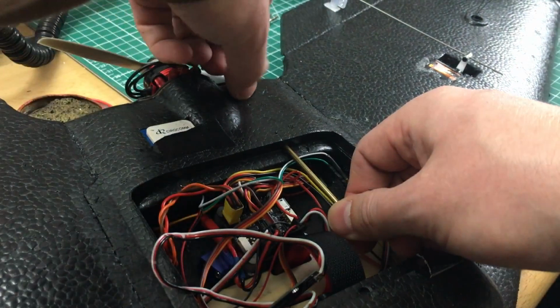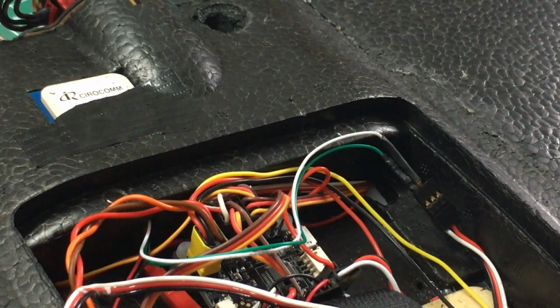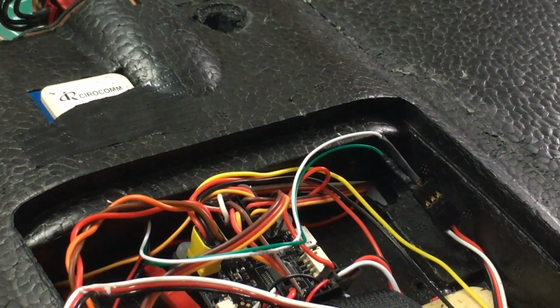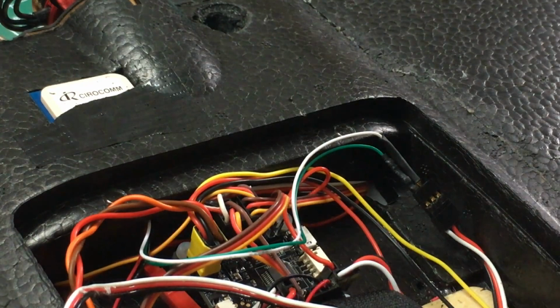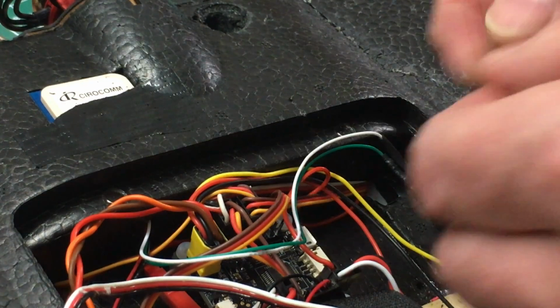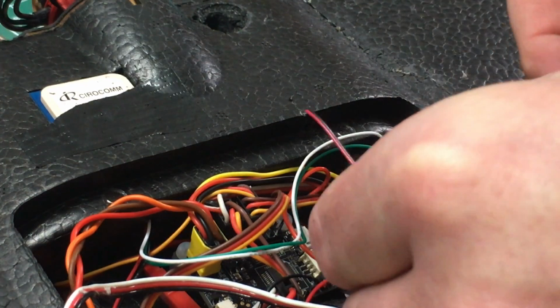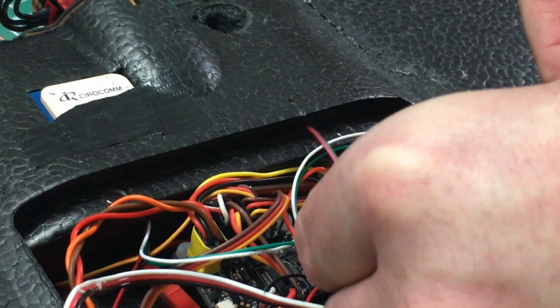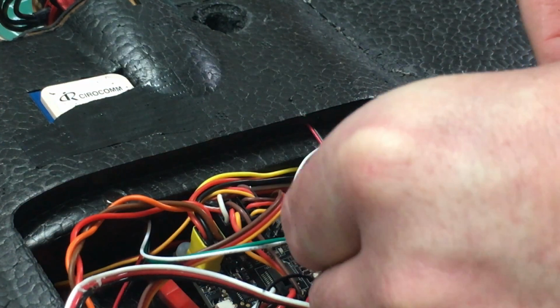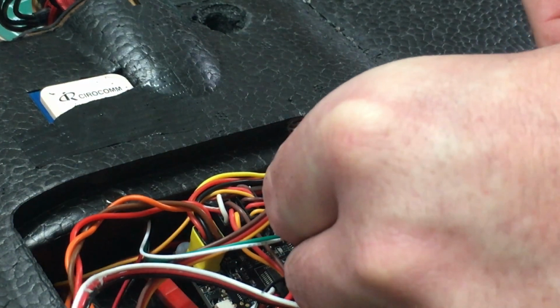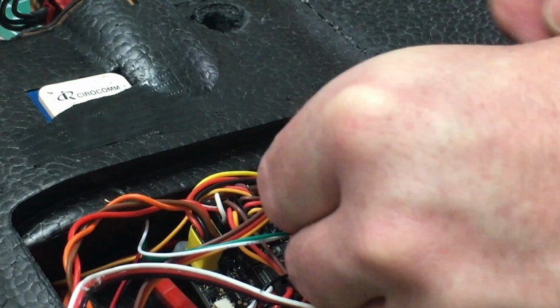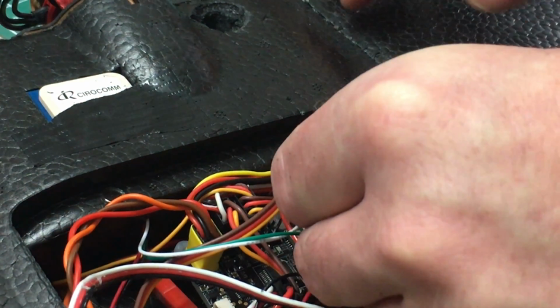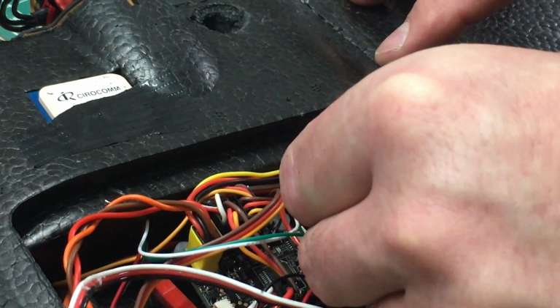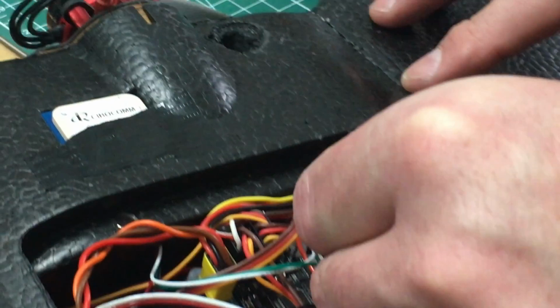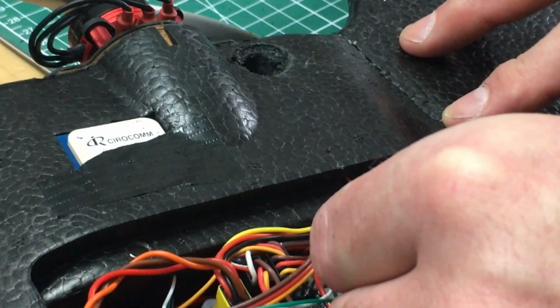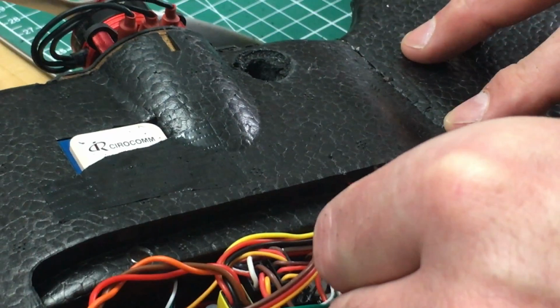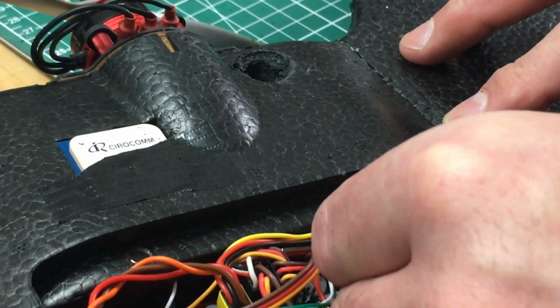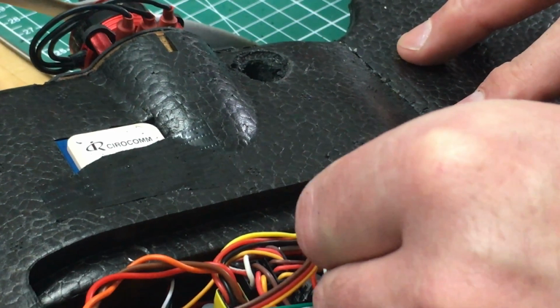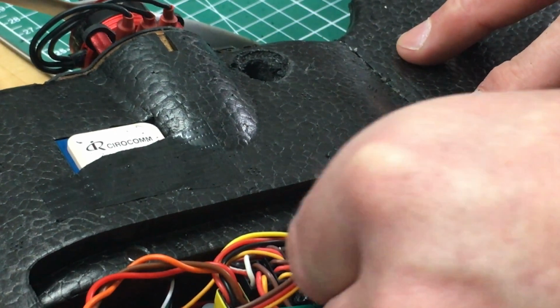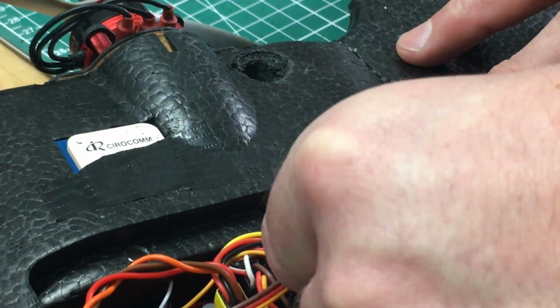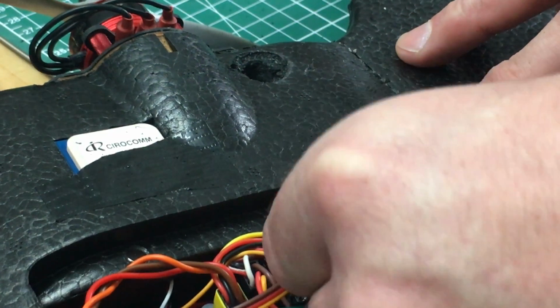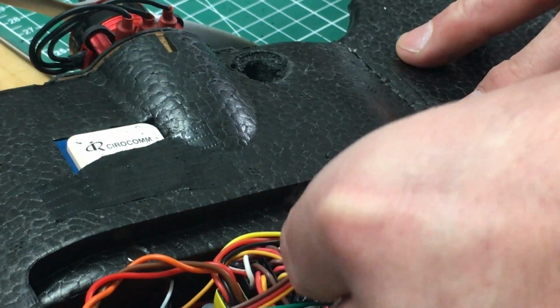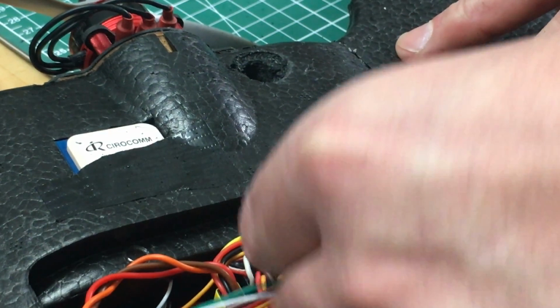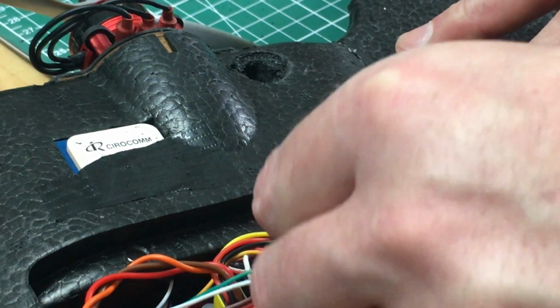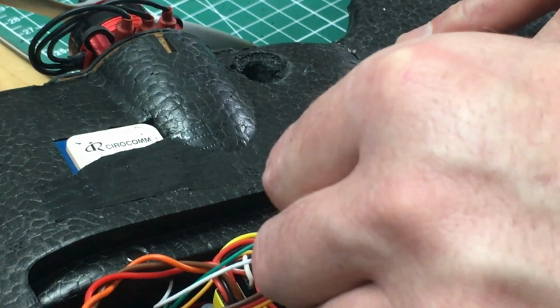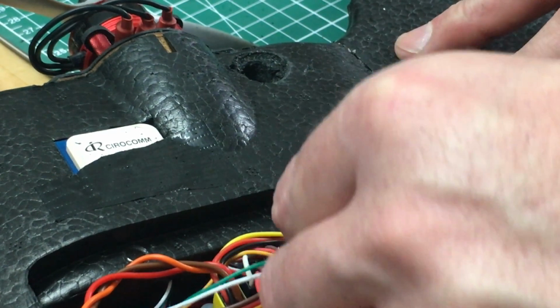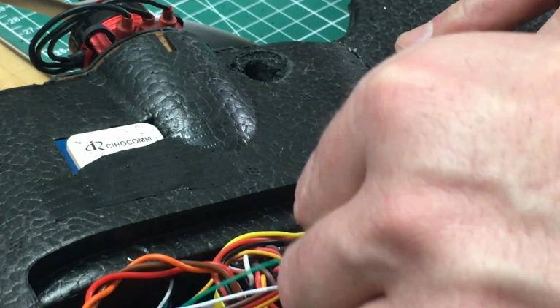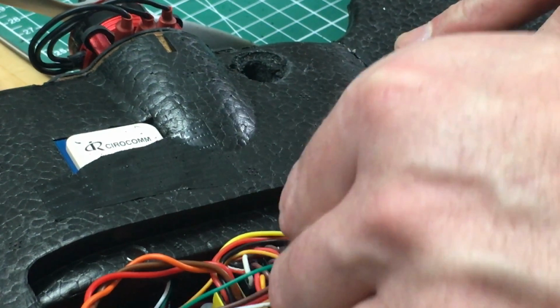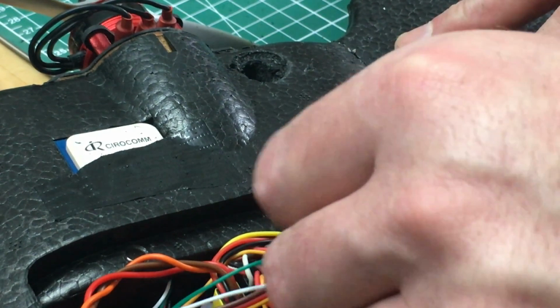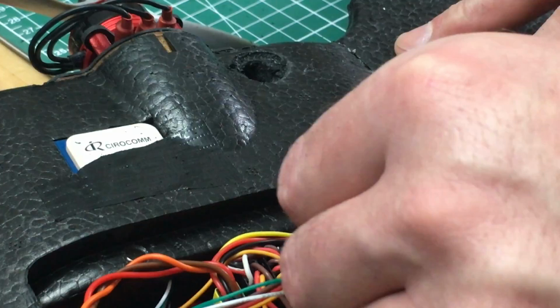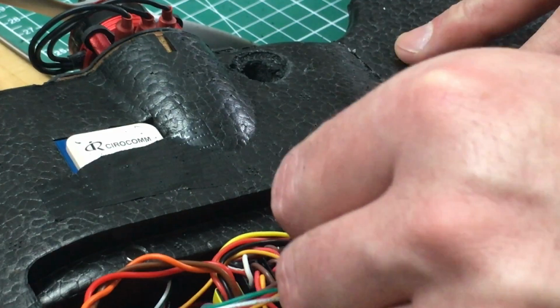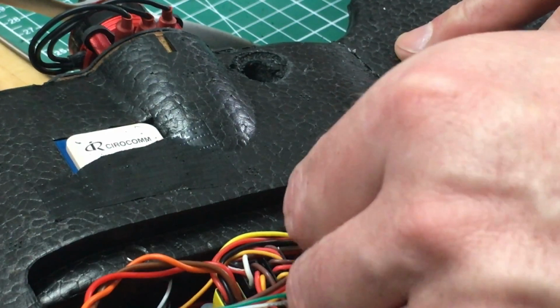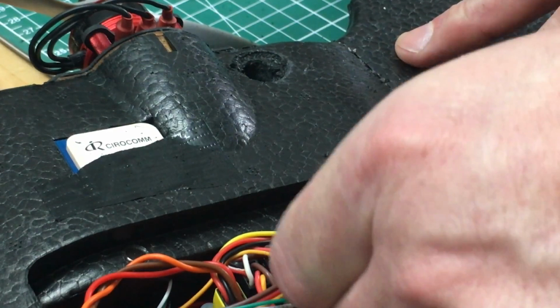If you are impatient just like me, you are going to hate the next part. We will have to work the wire through the hole, and the phone is not your friend here. So take your time, relax — you will find your way through.